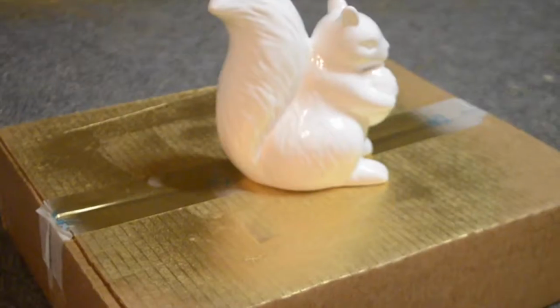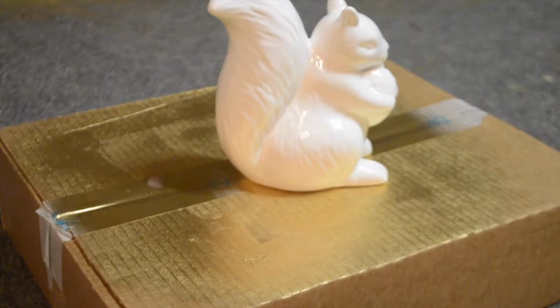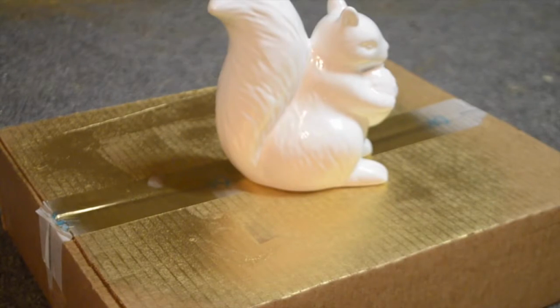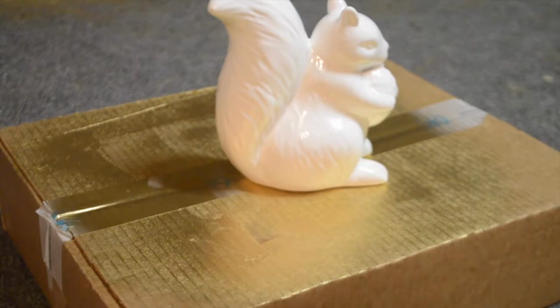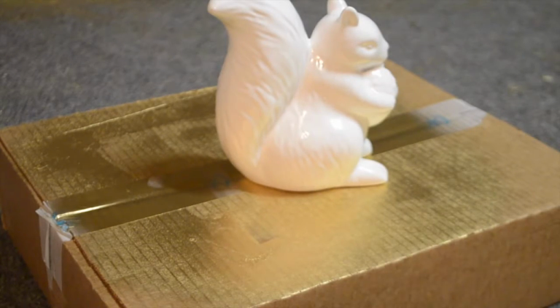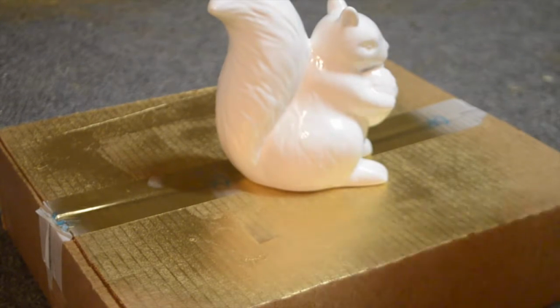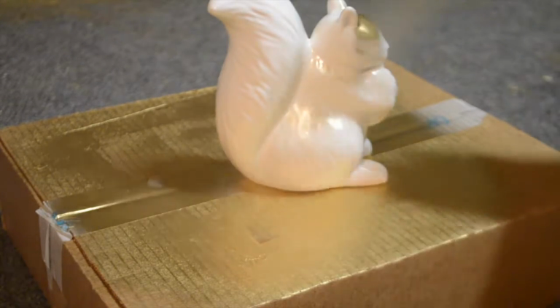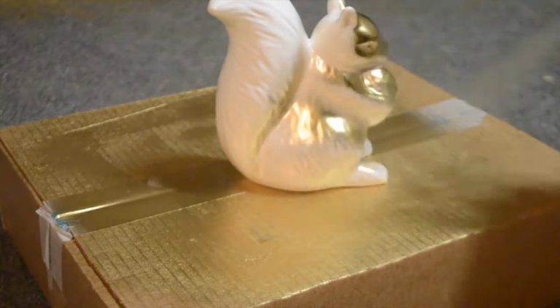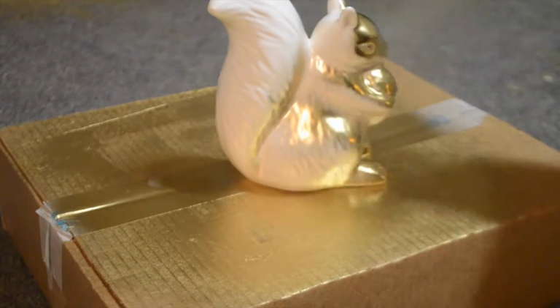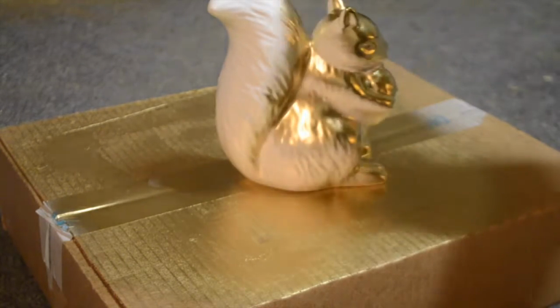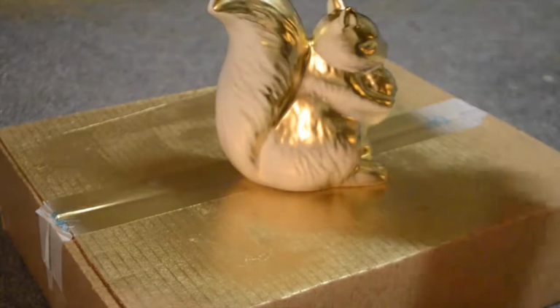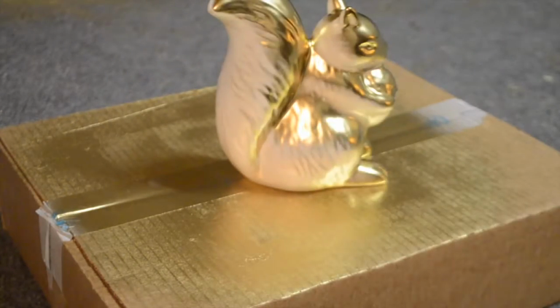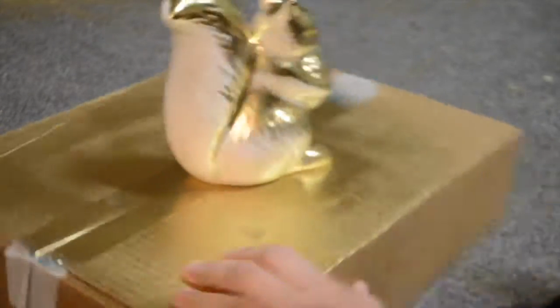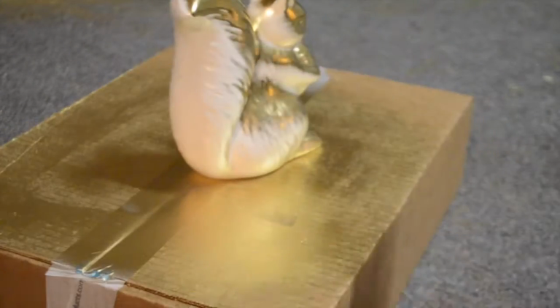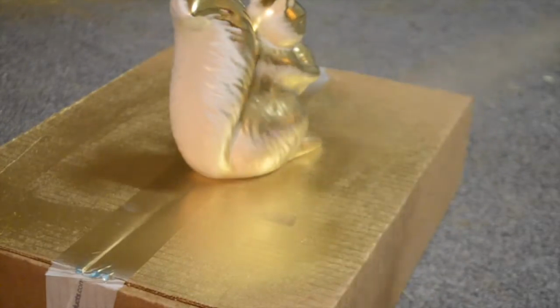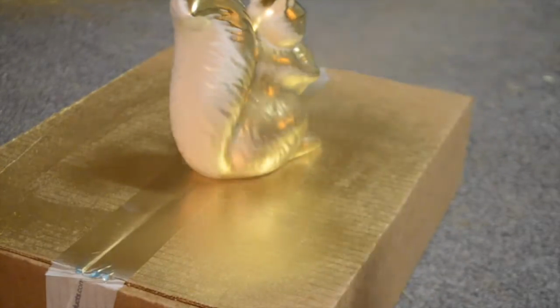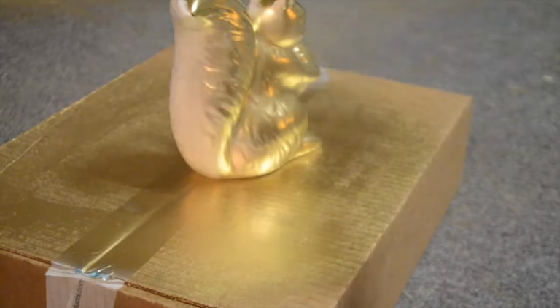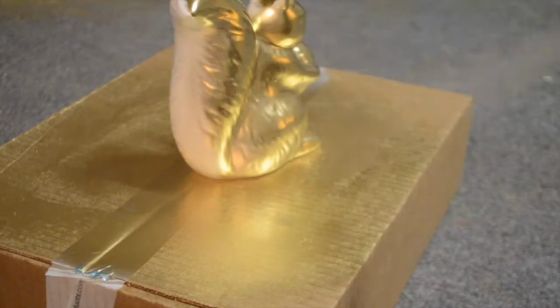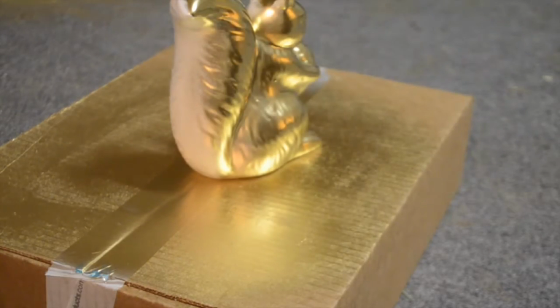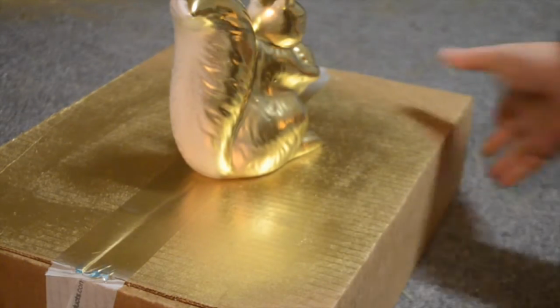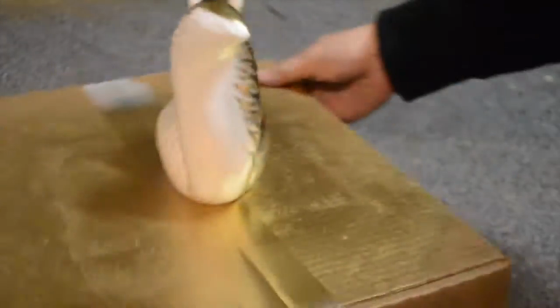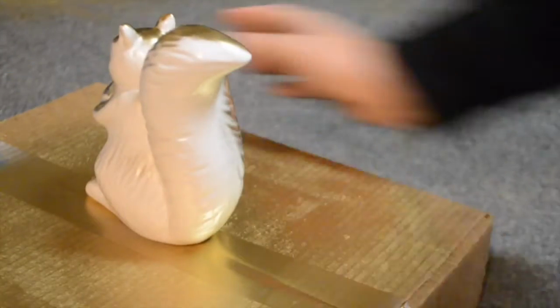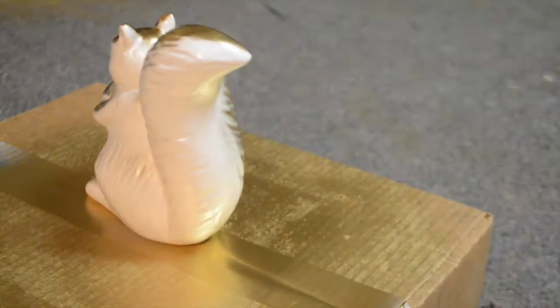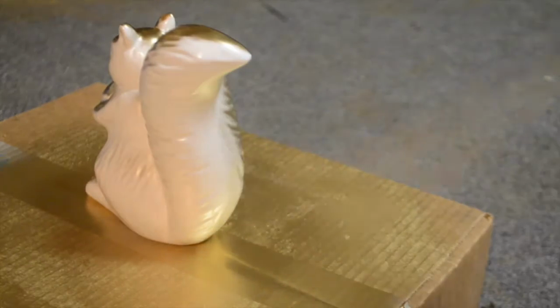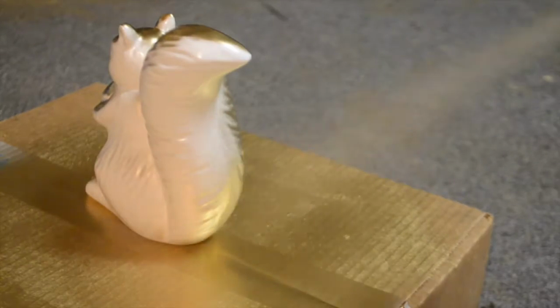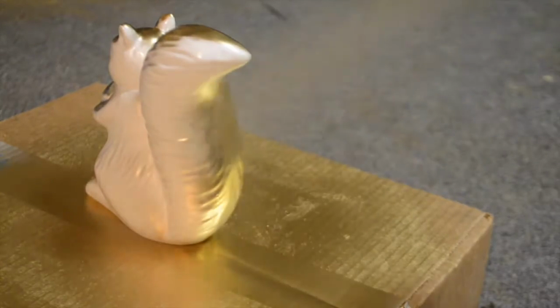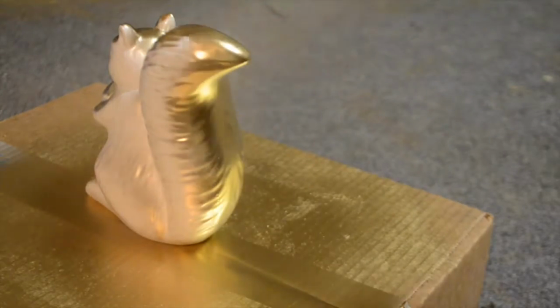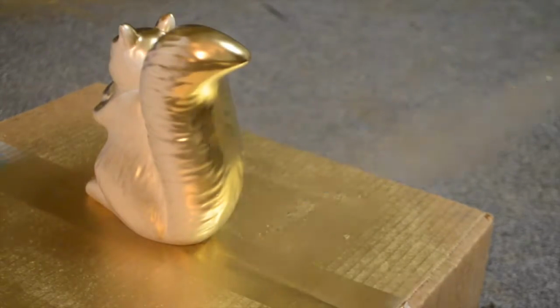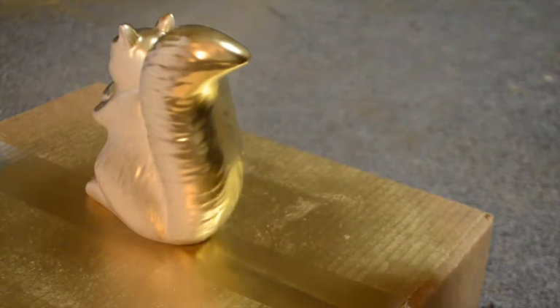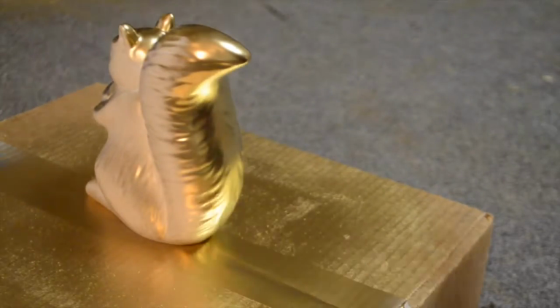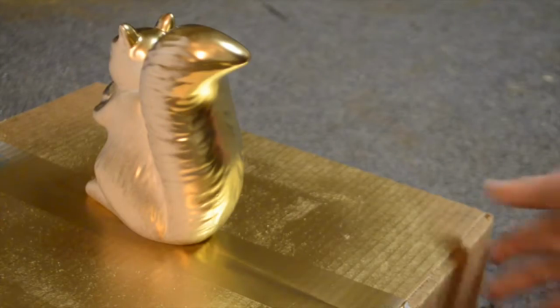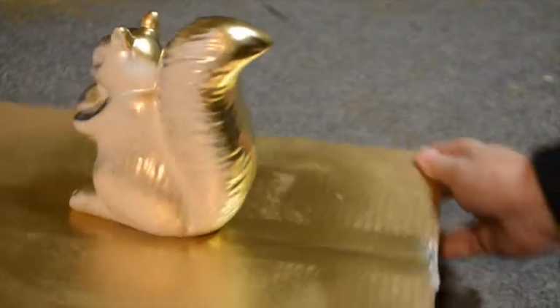Spray your ceramic statue with the spray paint, going around the entire statue, and give it two to three coats with drying in between.